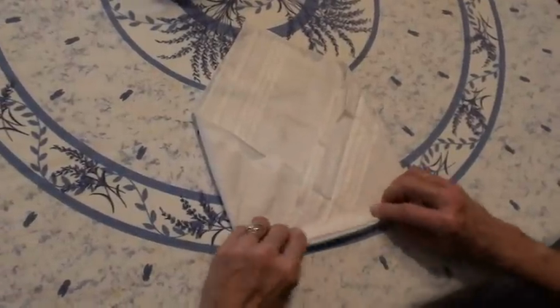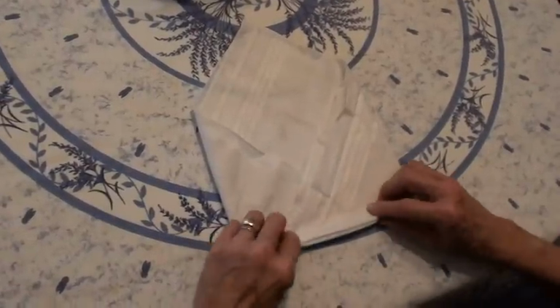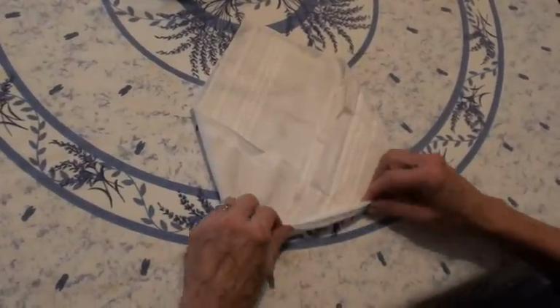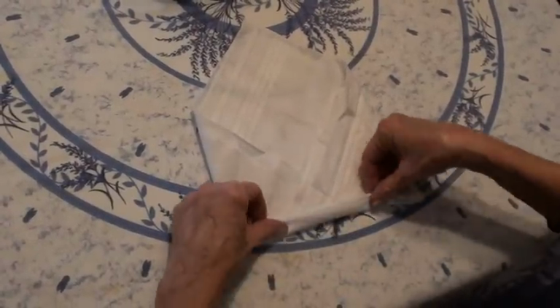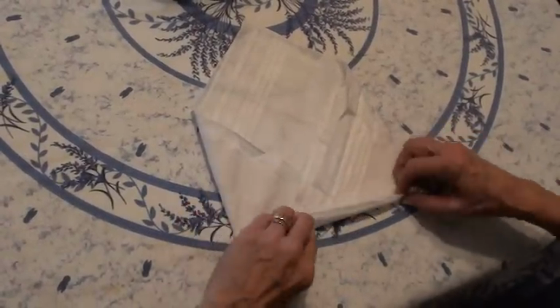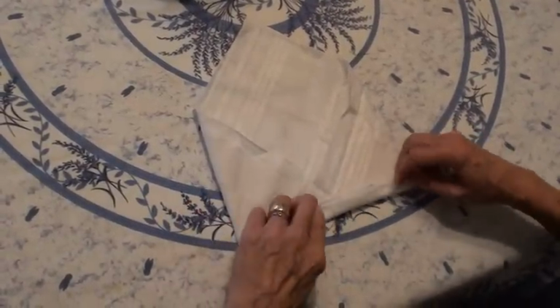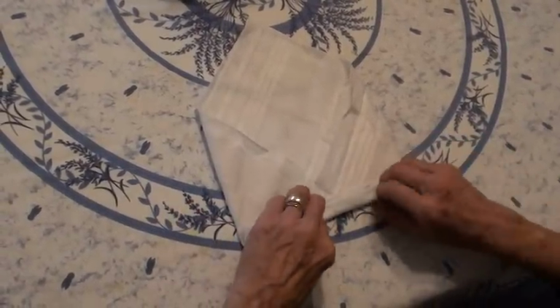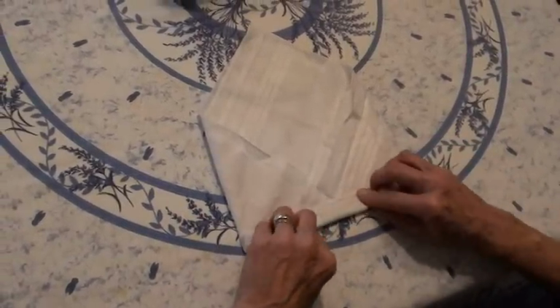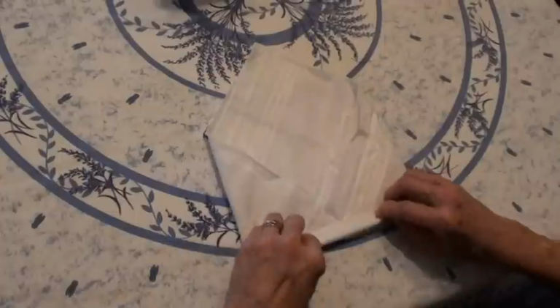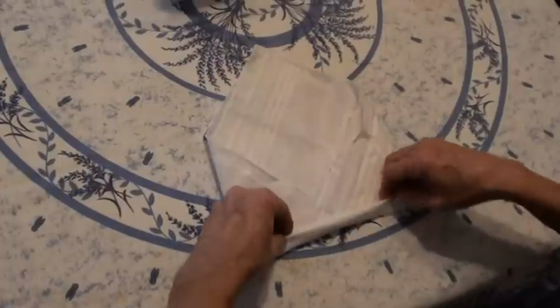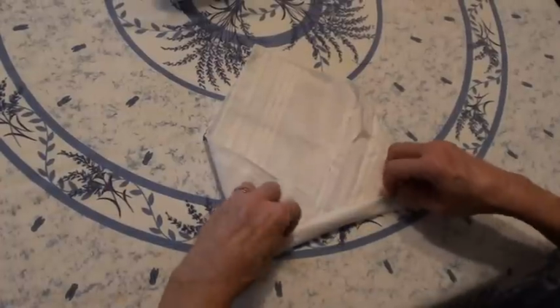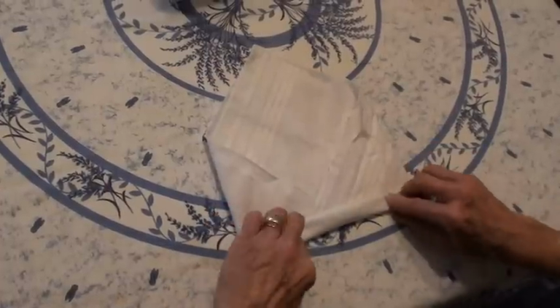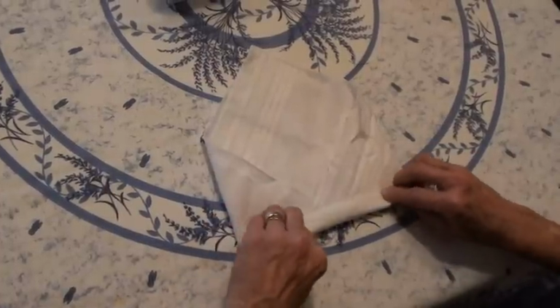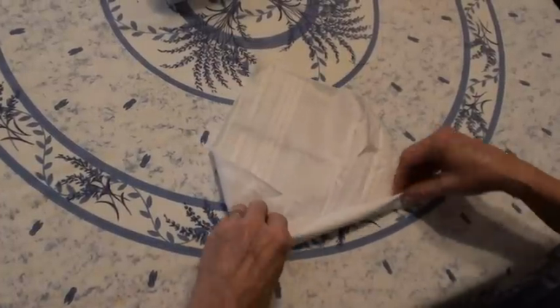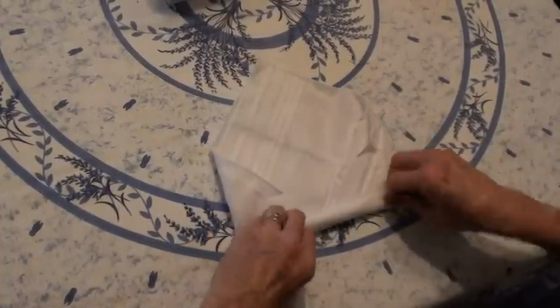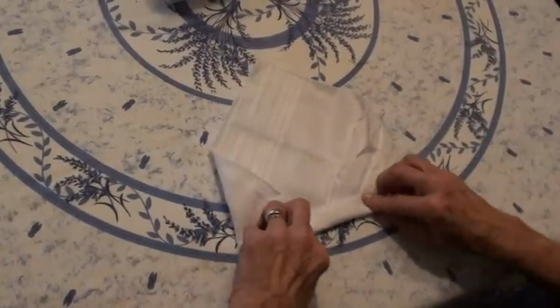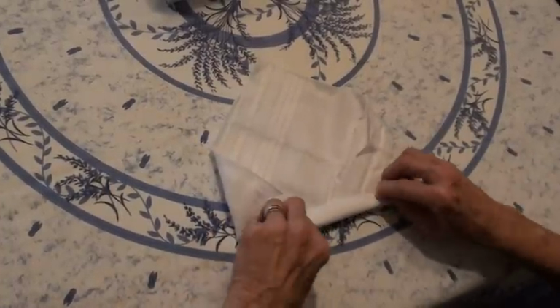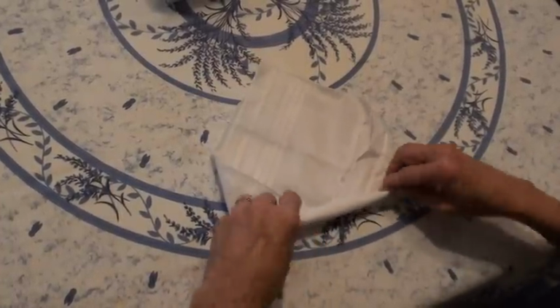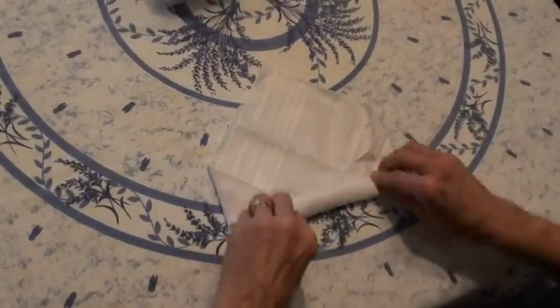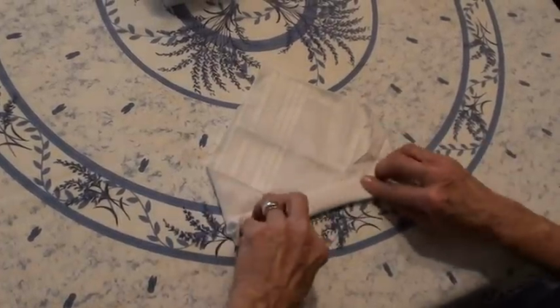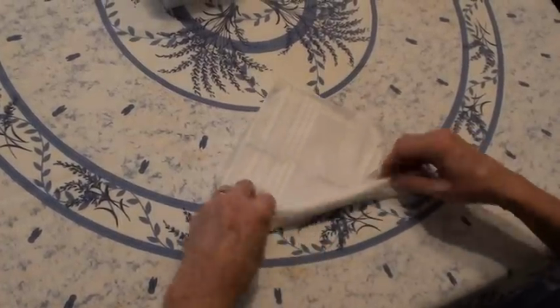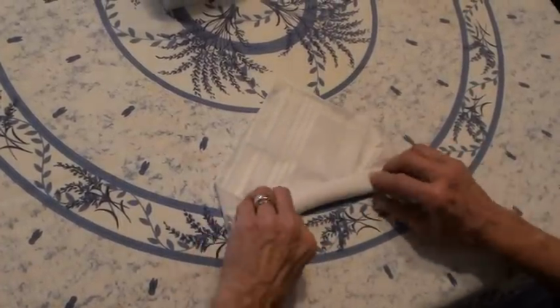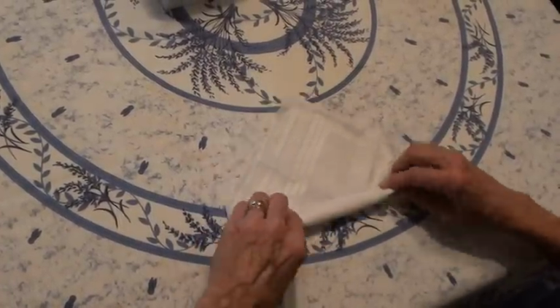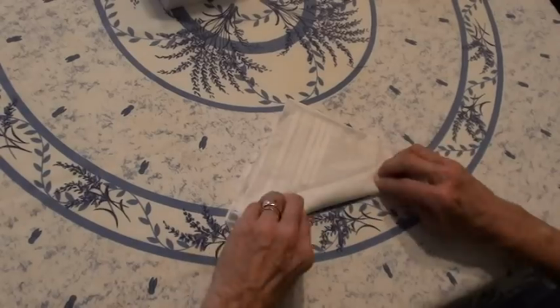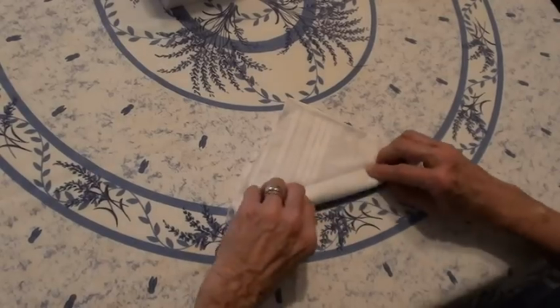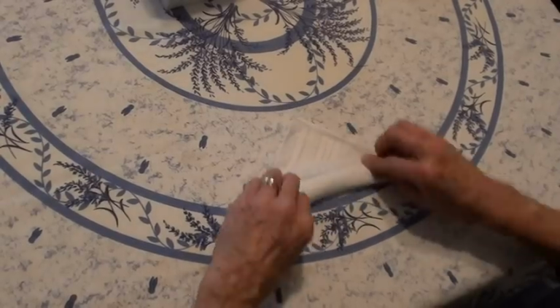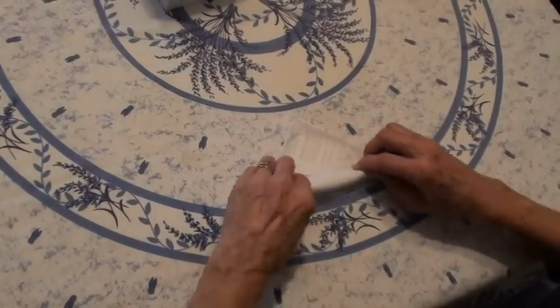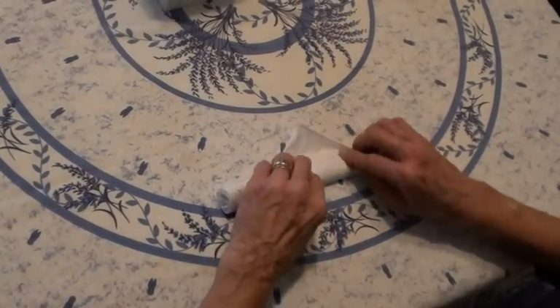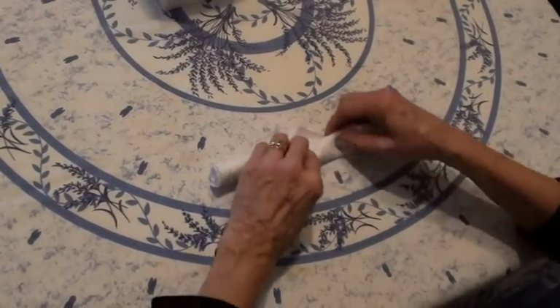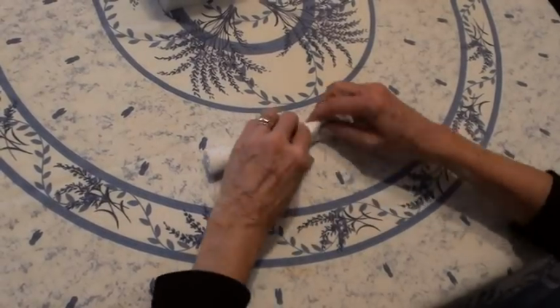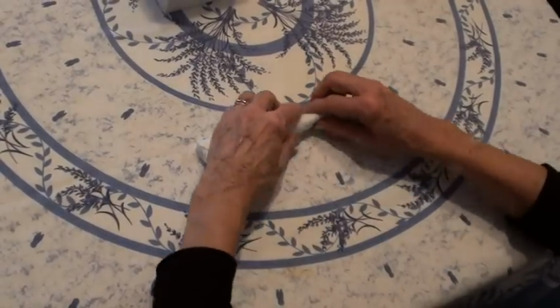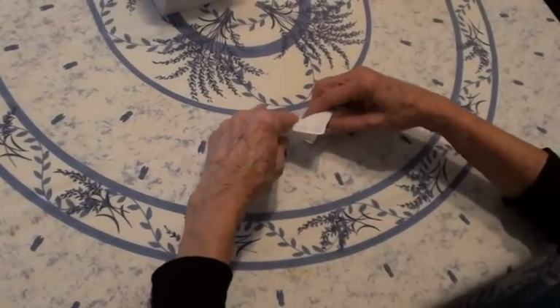Now you take this end and you're going to just continue to fold it over all the way to the end. Just keep folding, keep folding — just roll it. Okay, now when you get to the end...